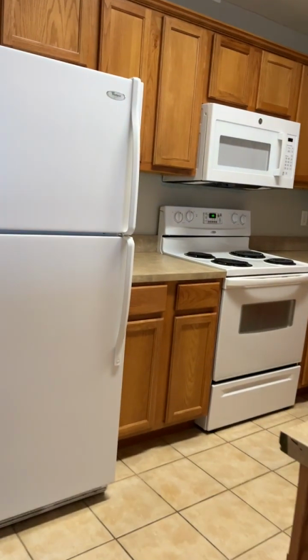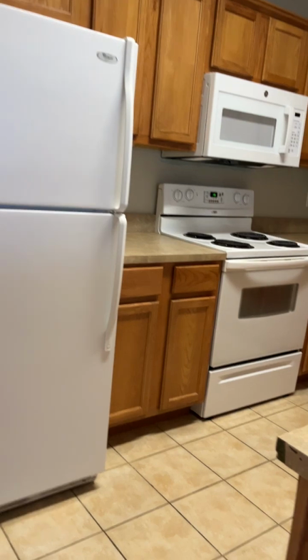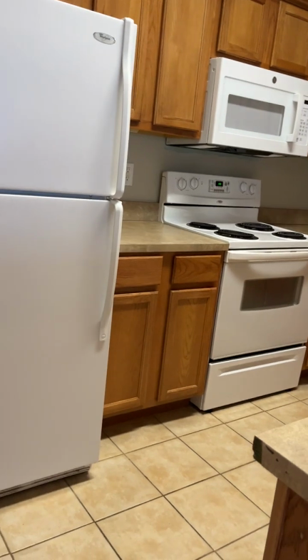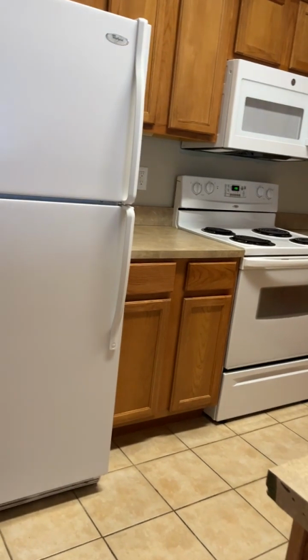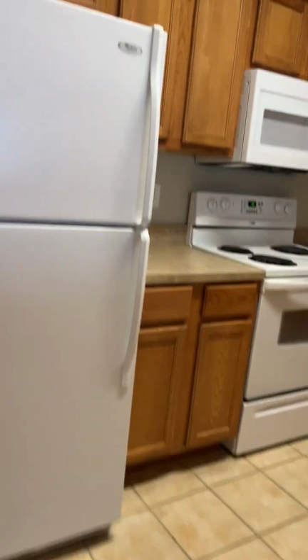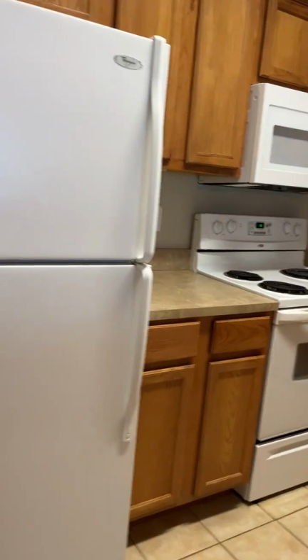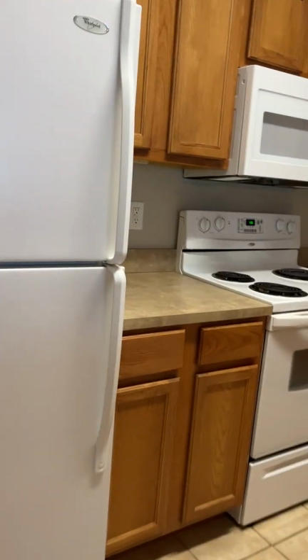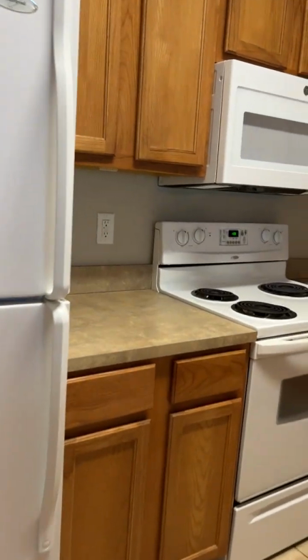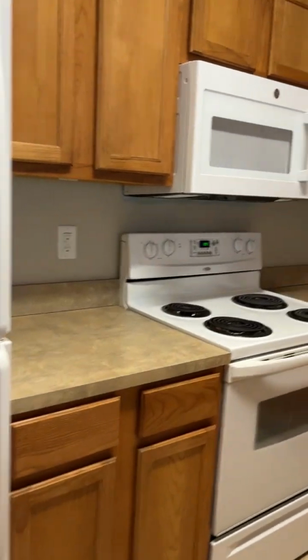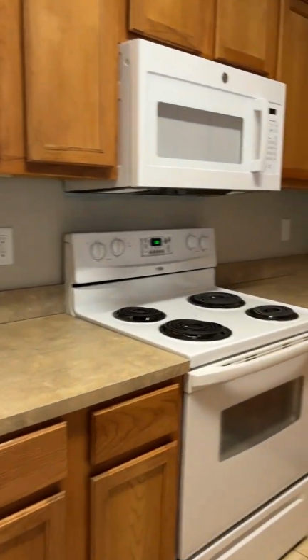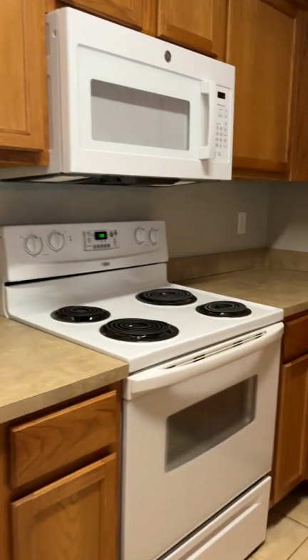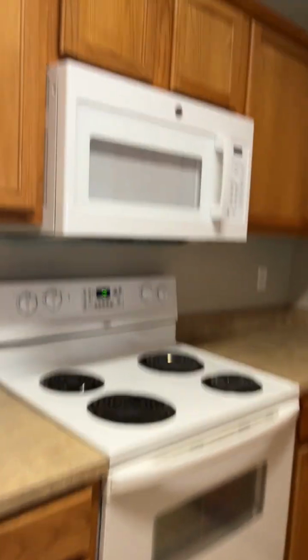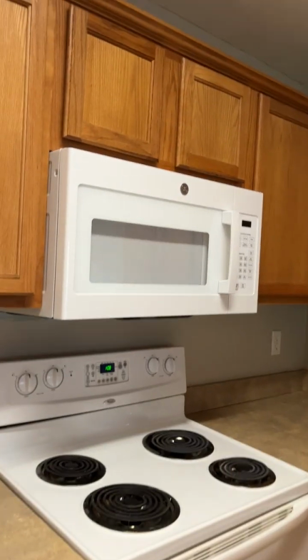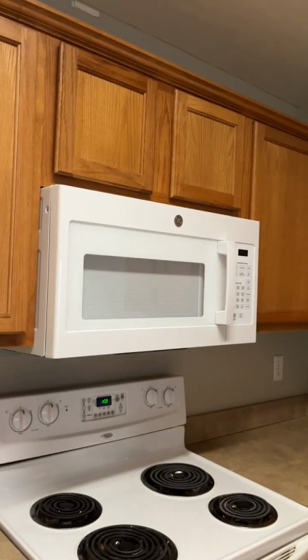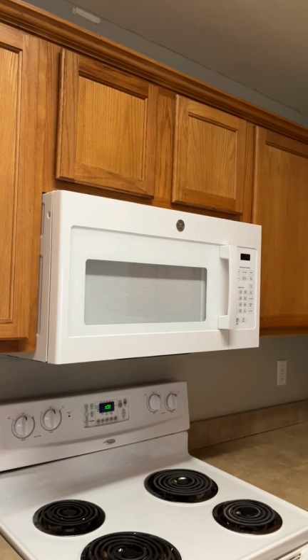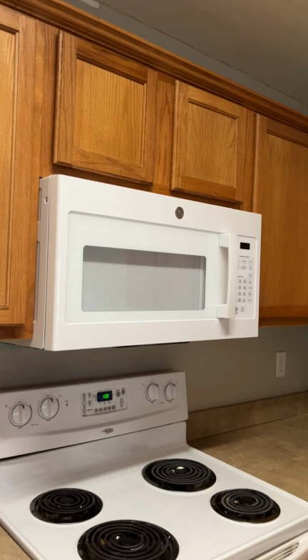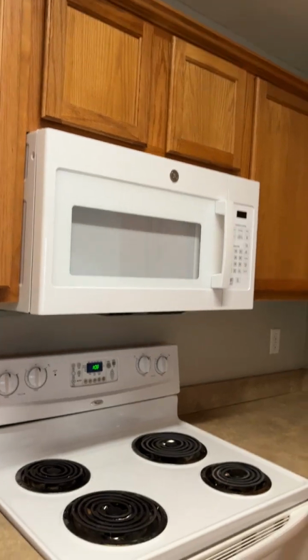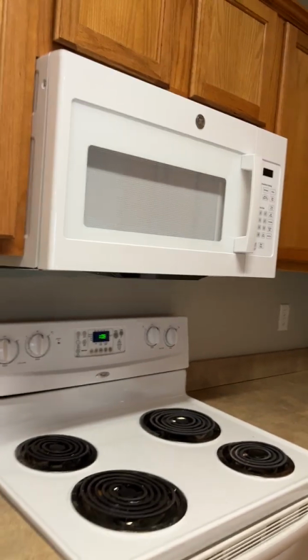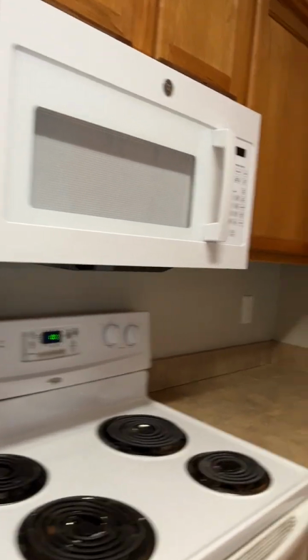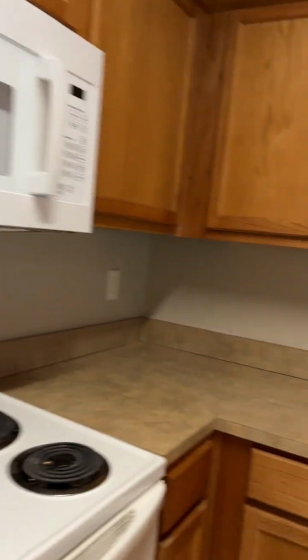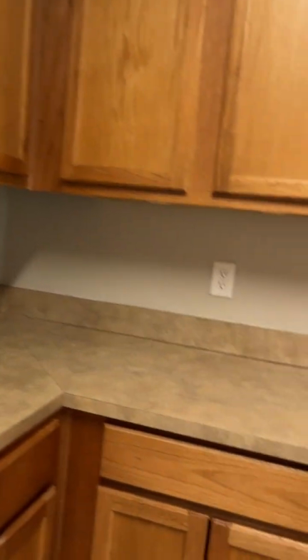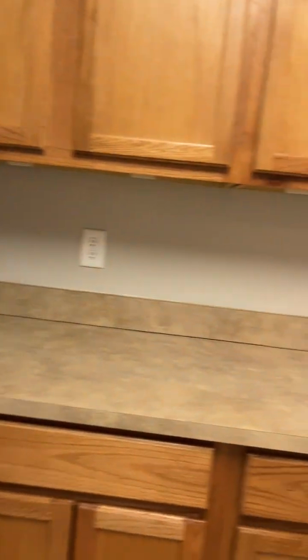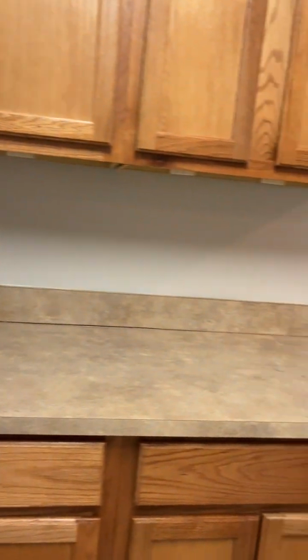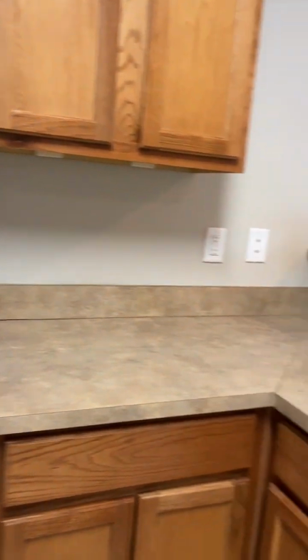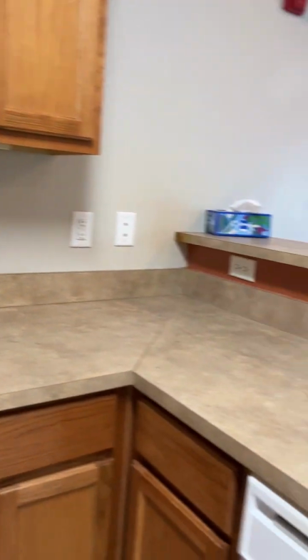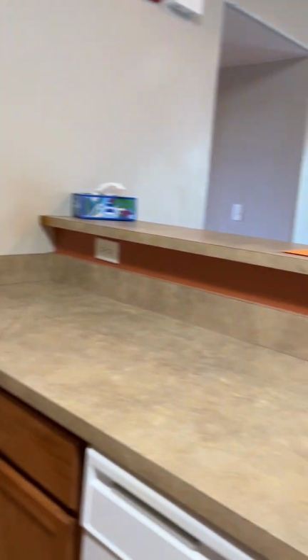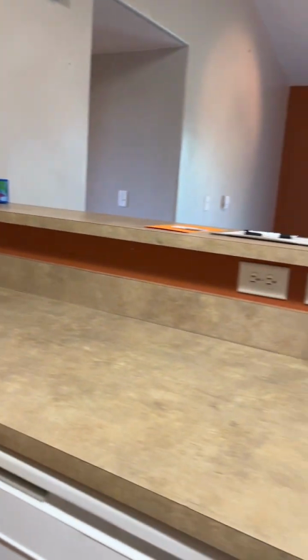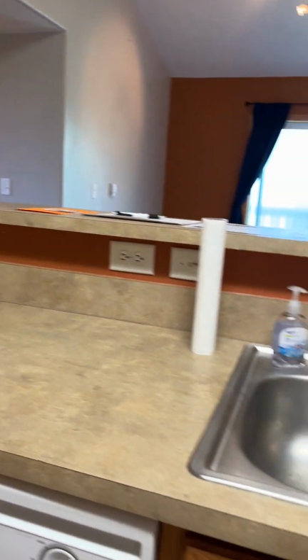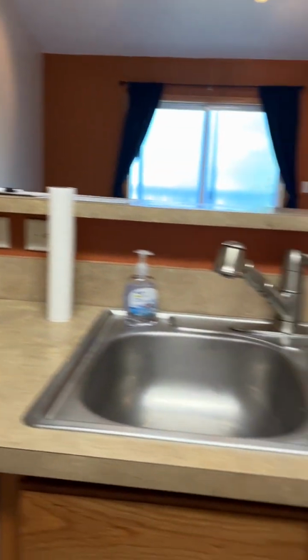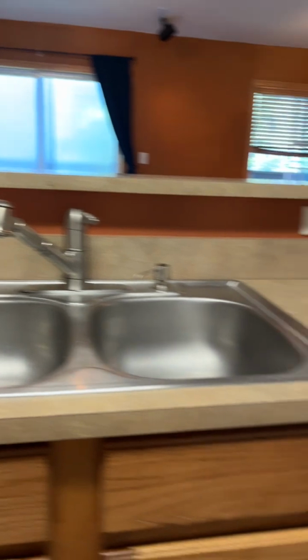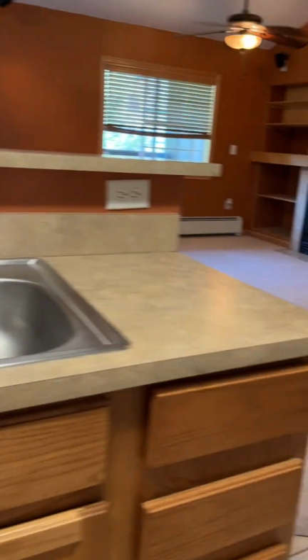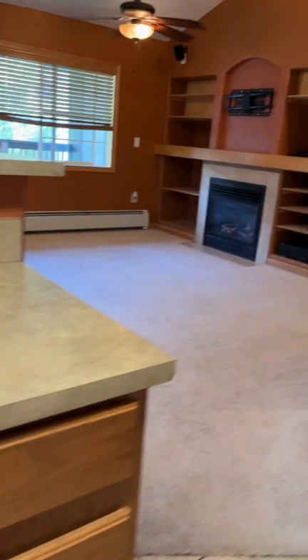Ceramic flooring in here, electric stove, brand new over-the-range microwave, plenty of counter space, lots of storage in here.